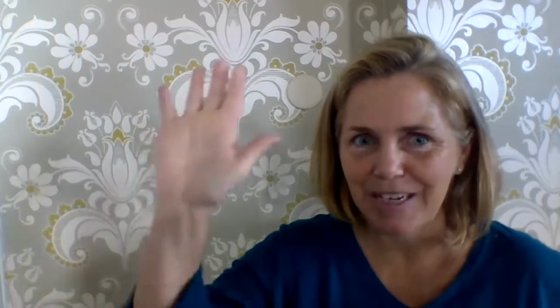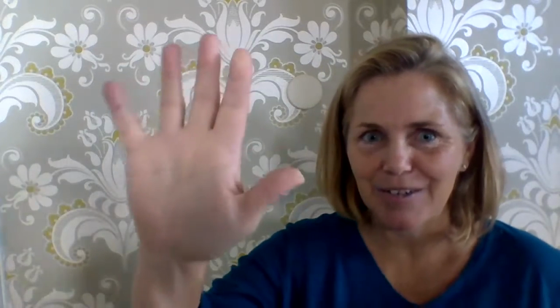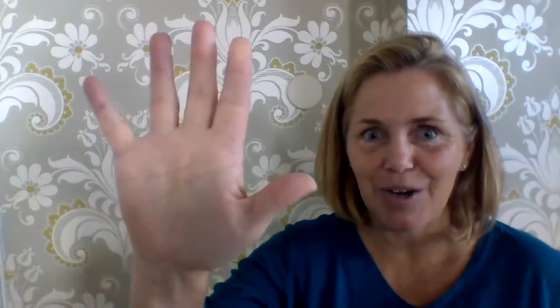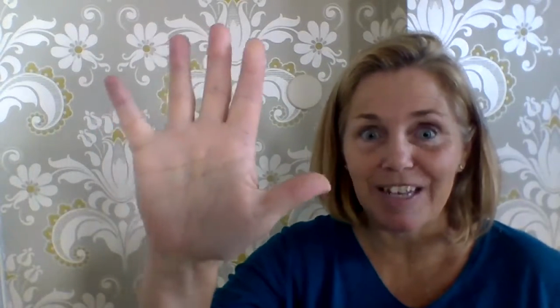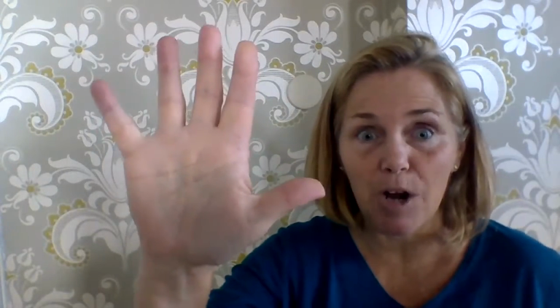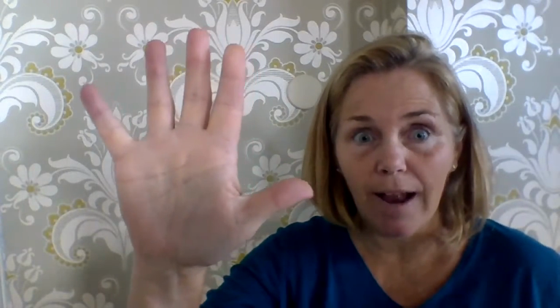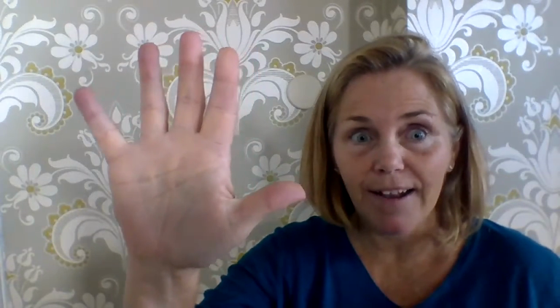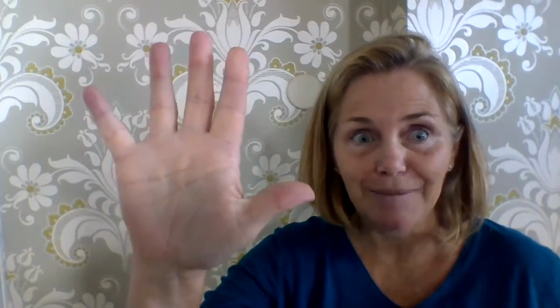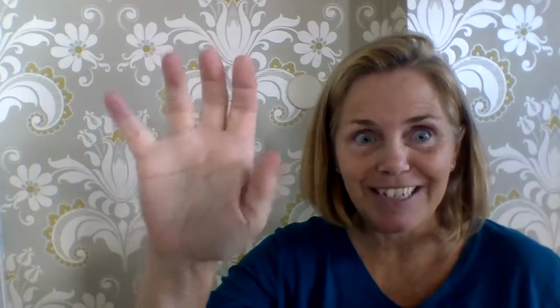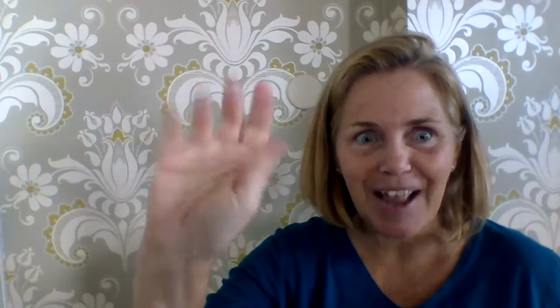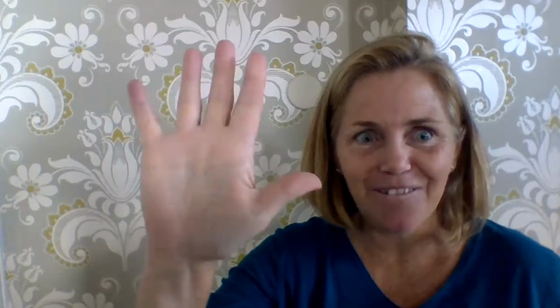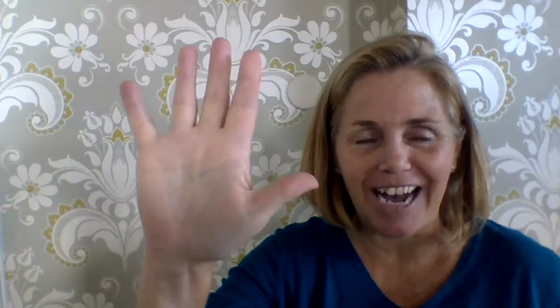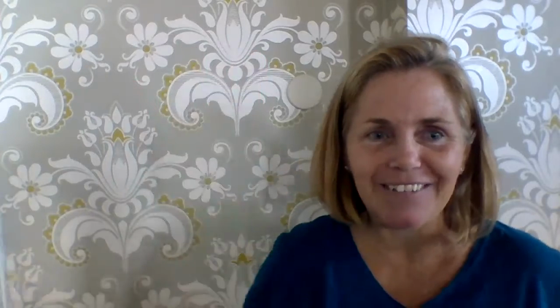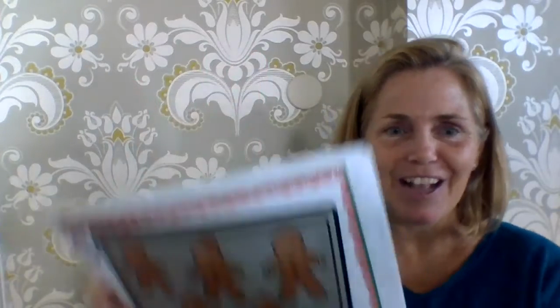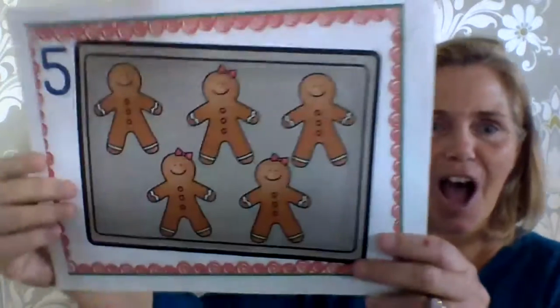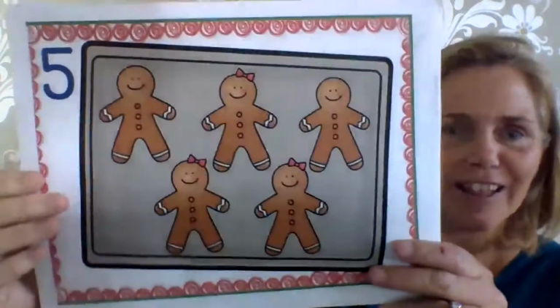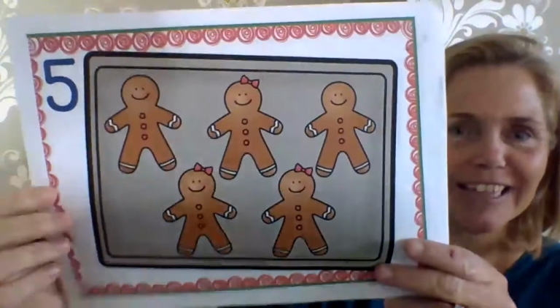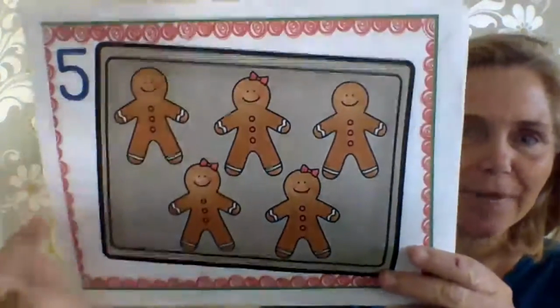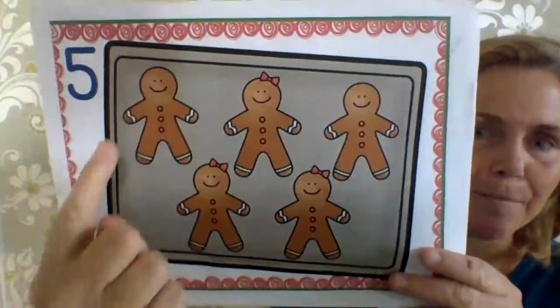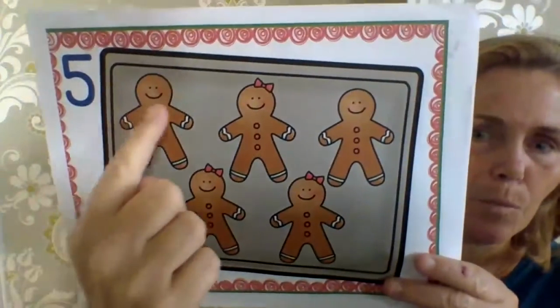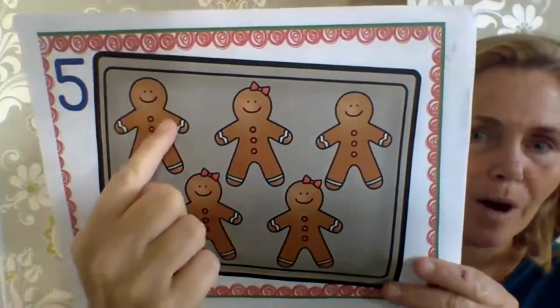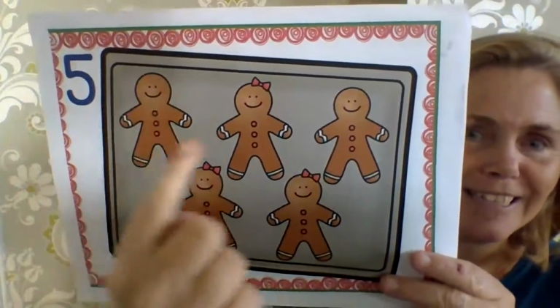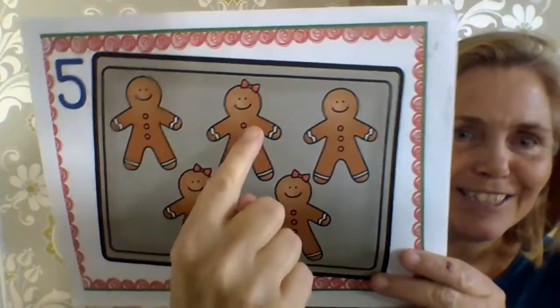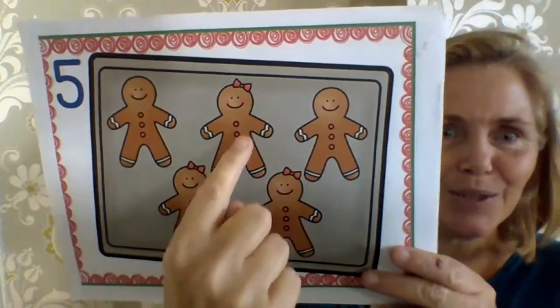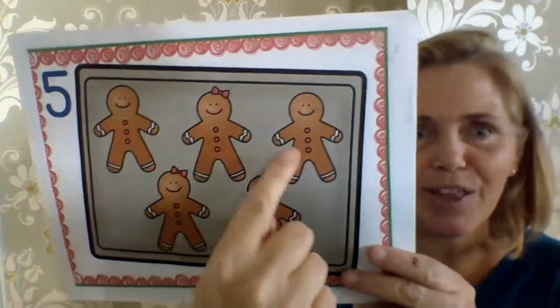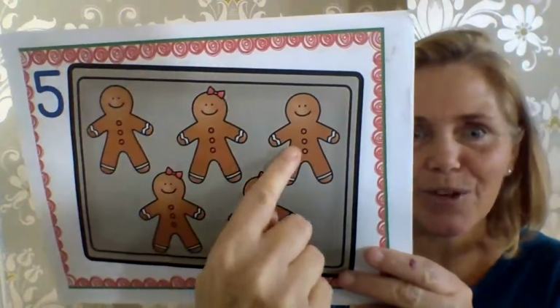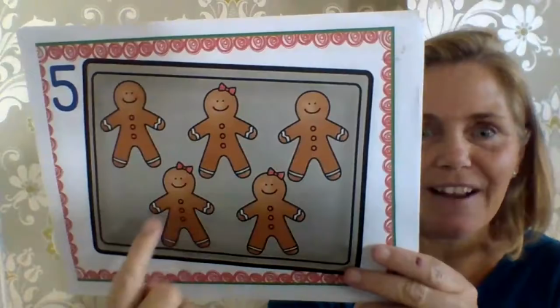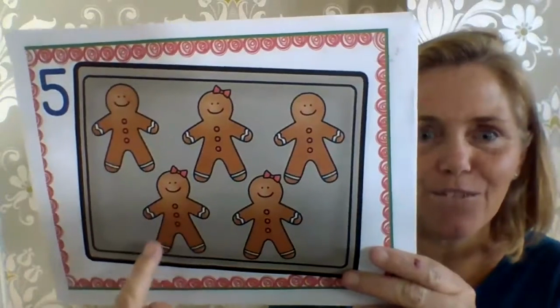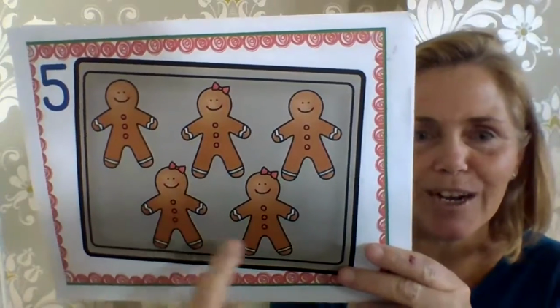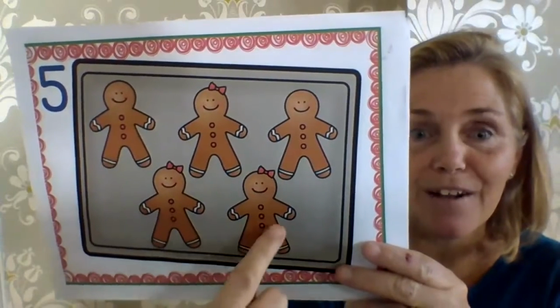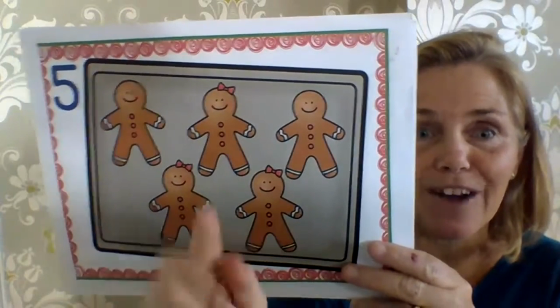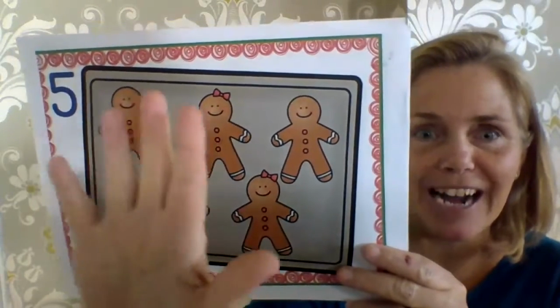We're going to start with the number — how many fingers? Five. Look, let's count them. One, two, three, four, five.